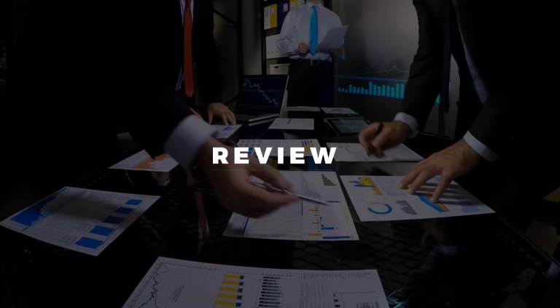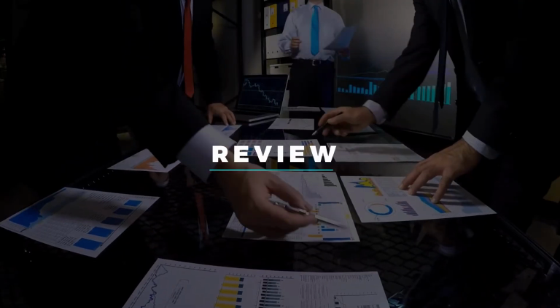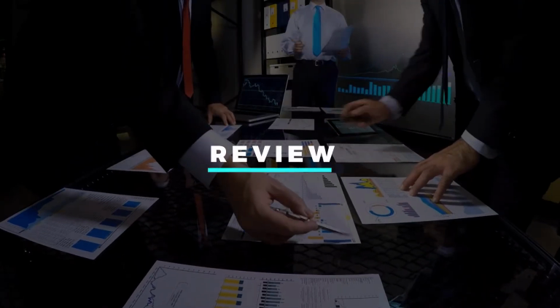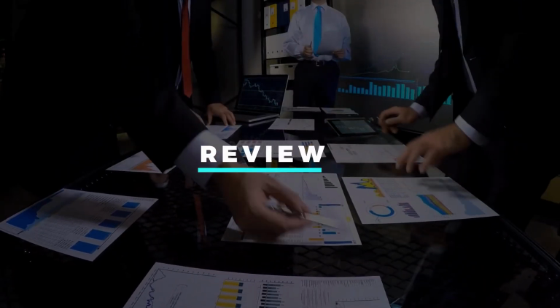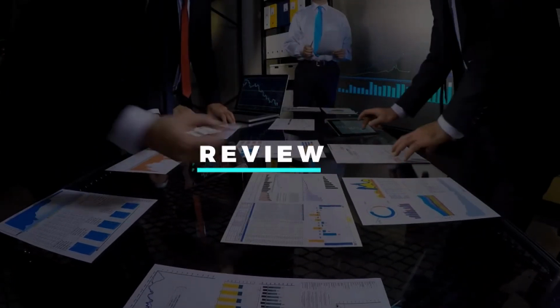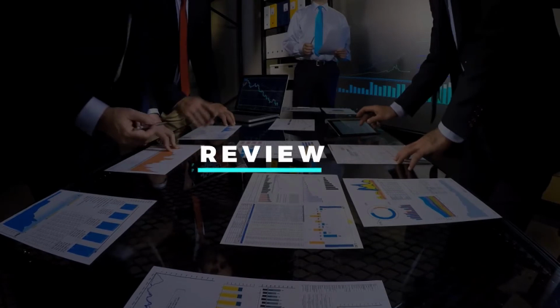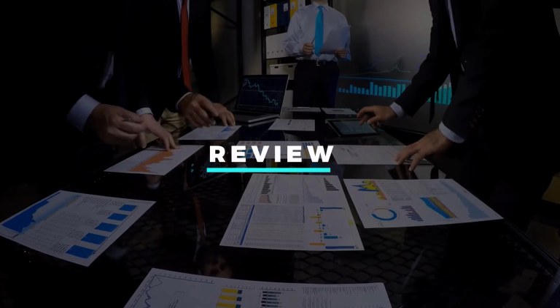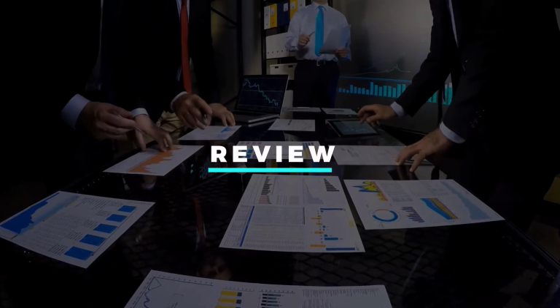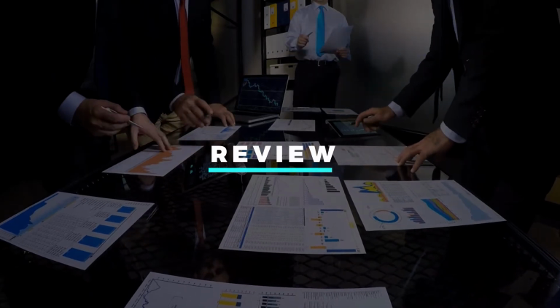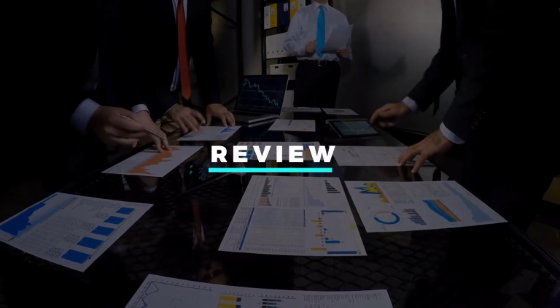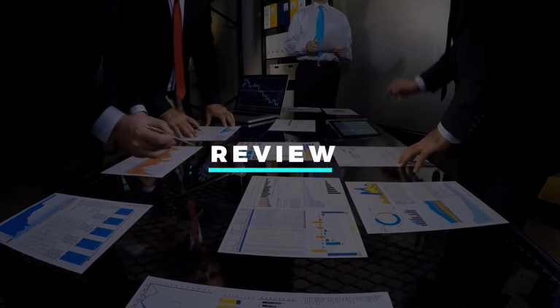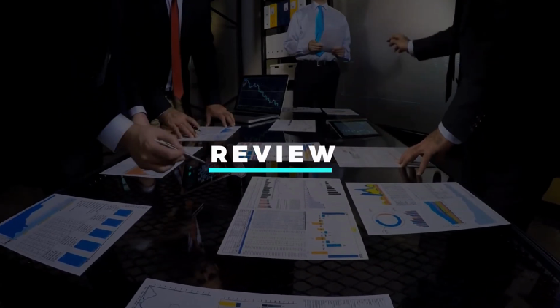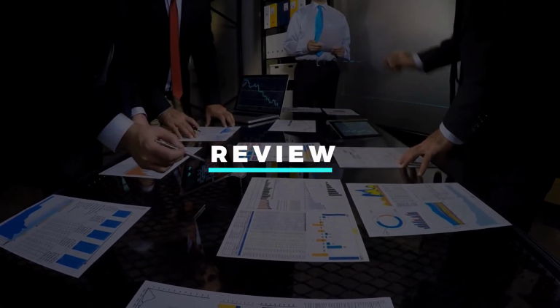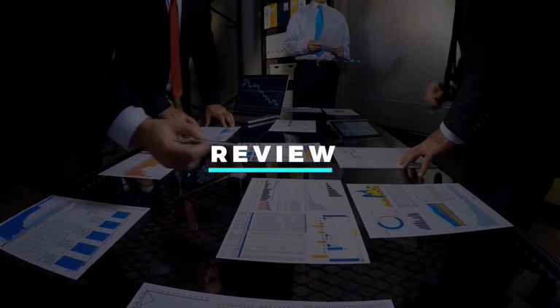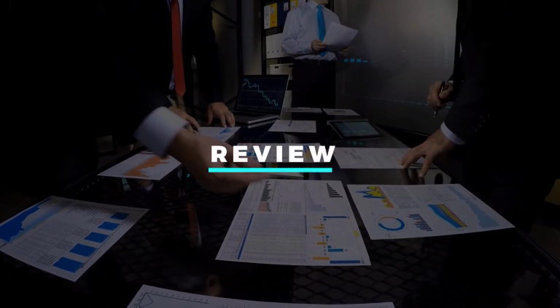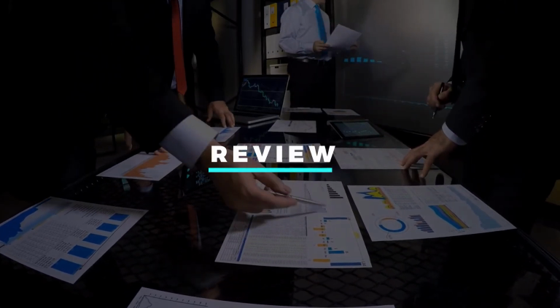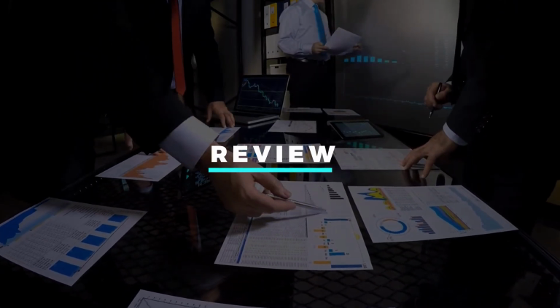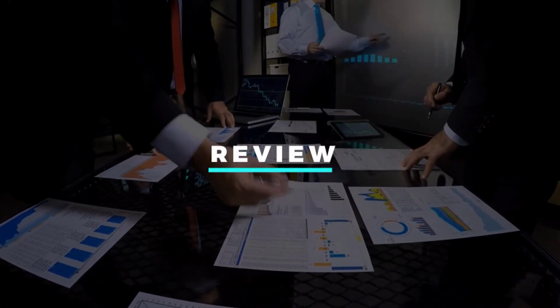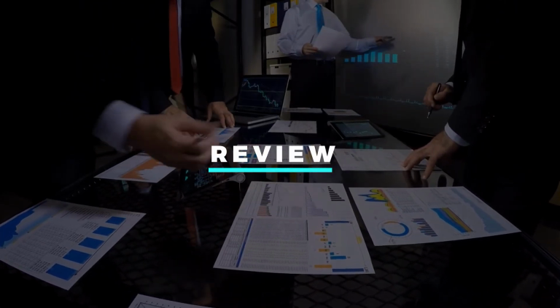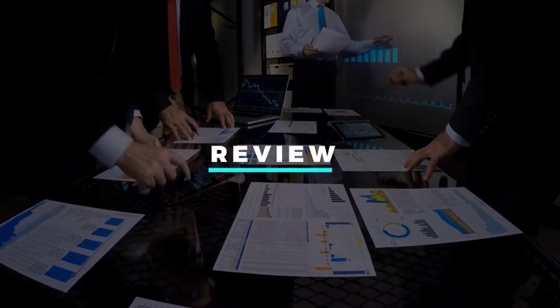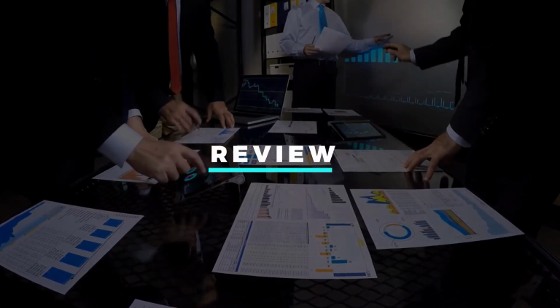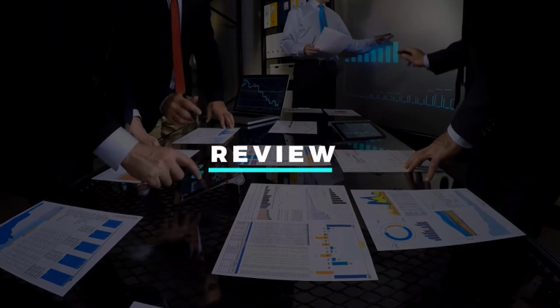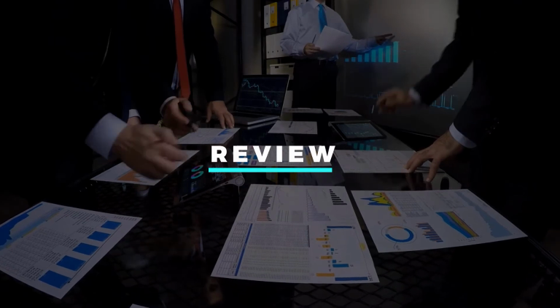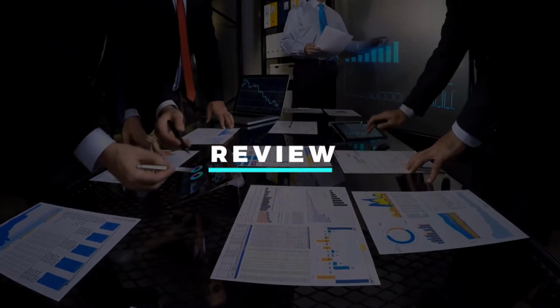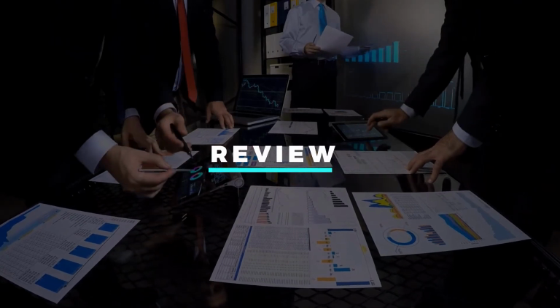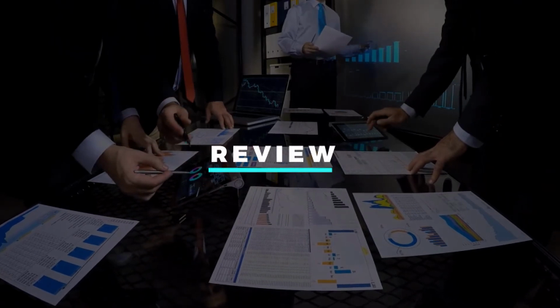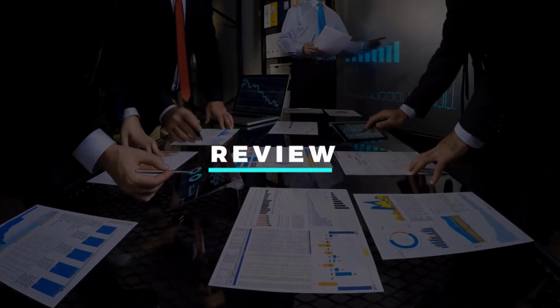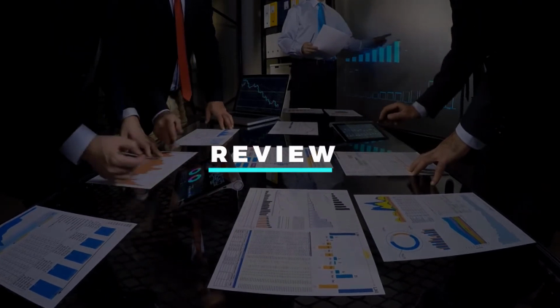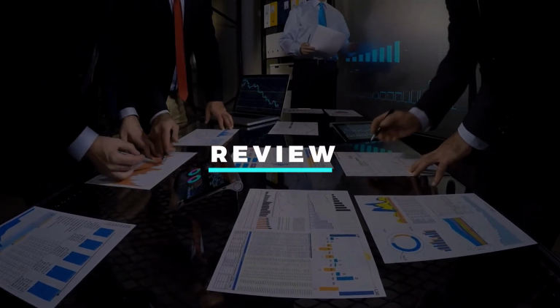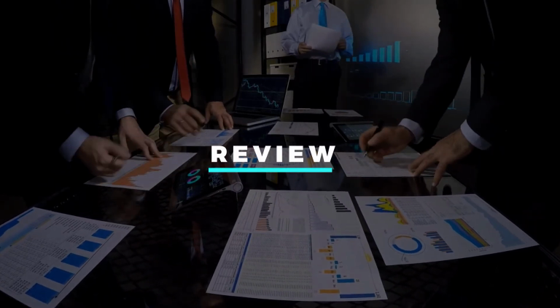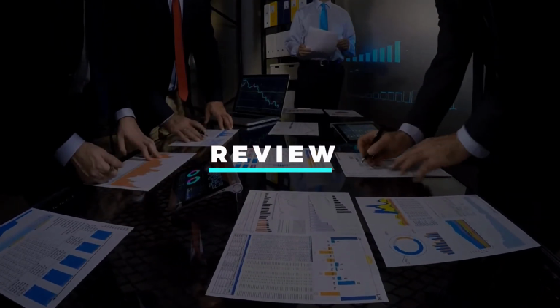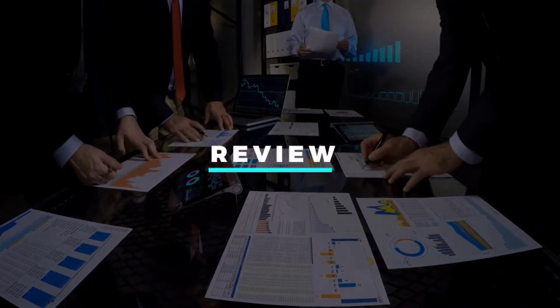Regular reviews: we review each of our Freedom accounts every quarter. Some customers like to be involved with this; others prefer to leave it to us. Either way, we constantly look for improvements.